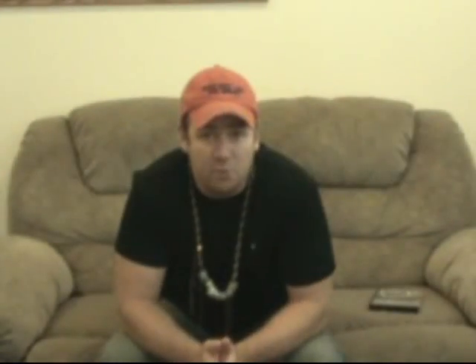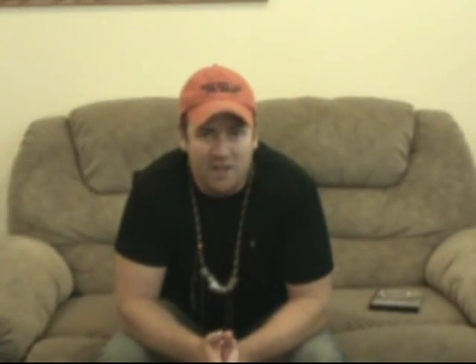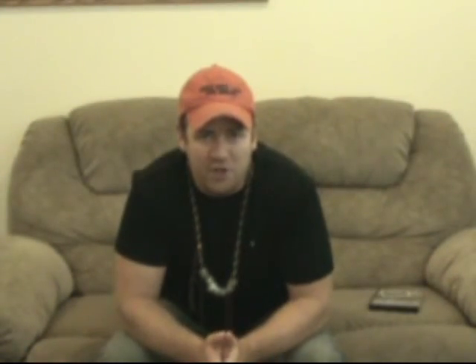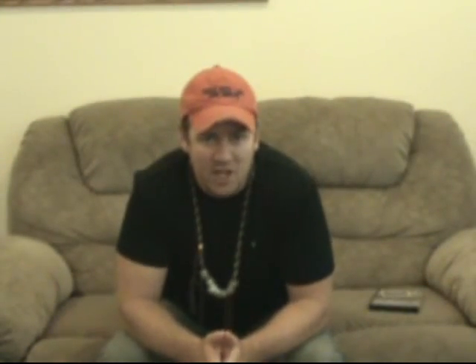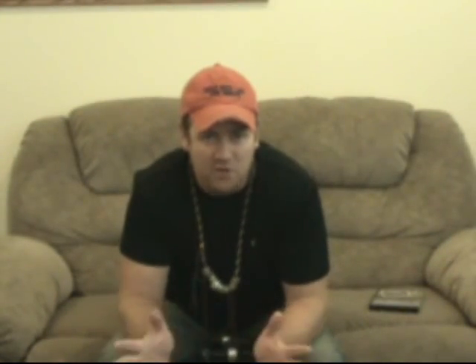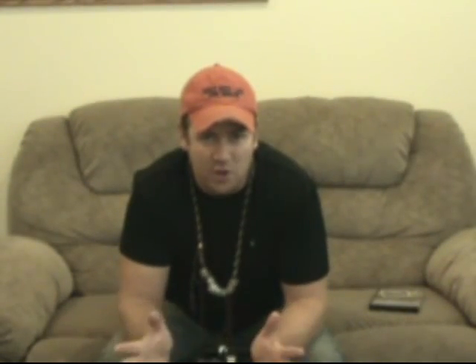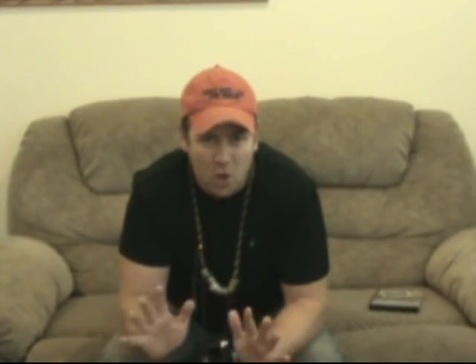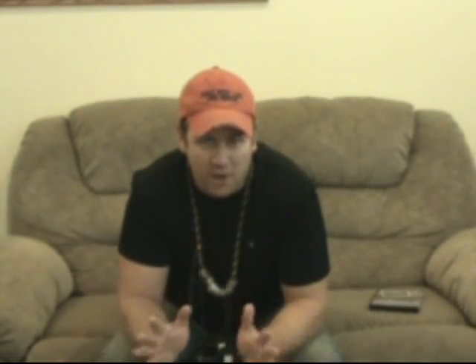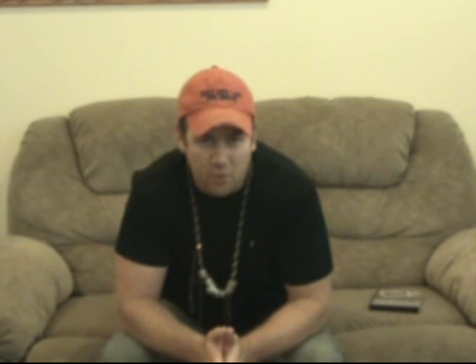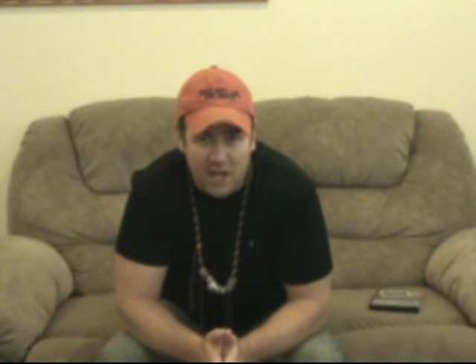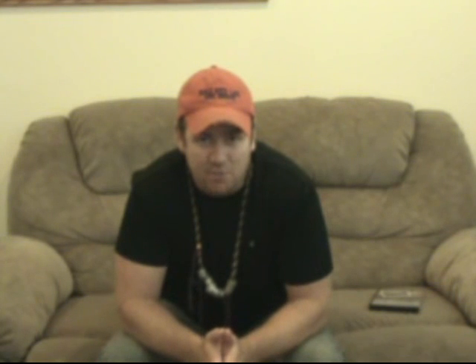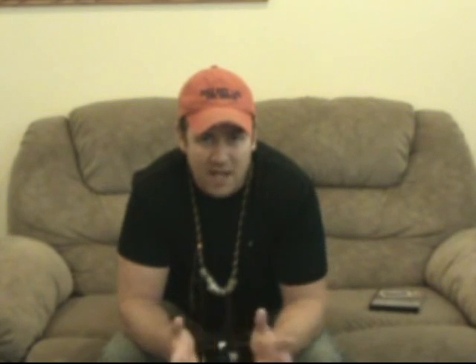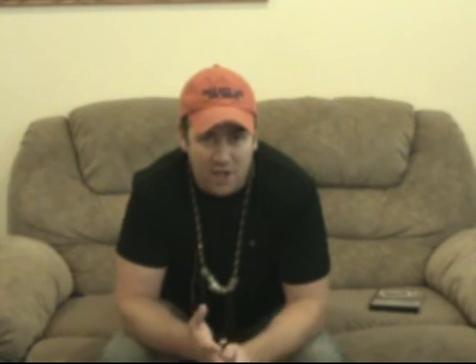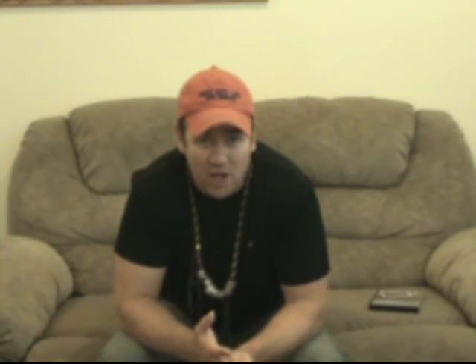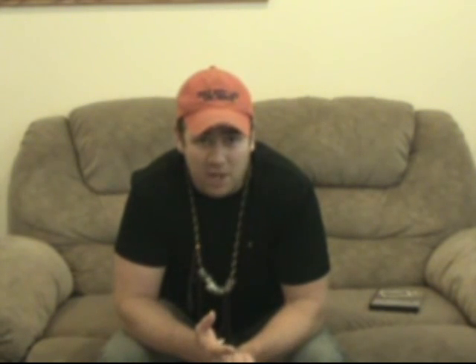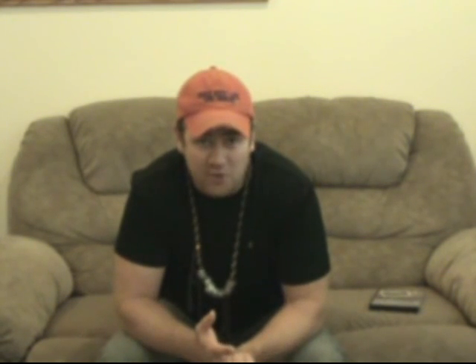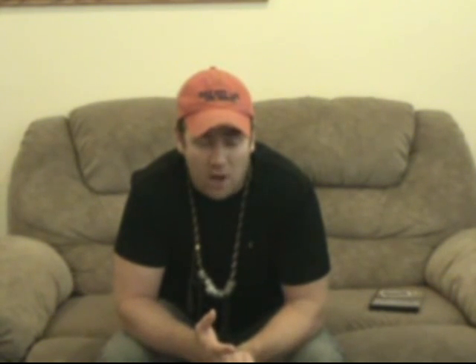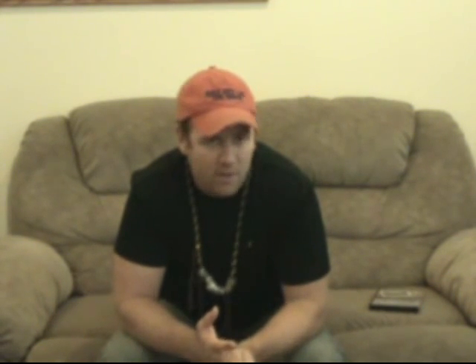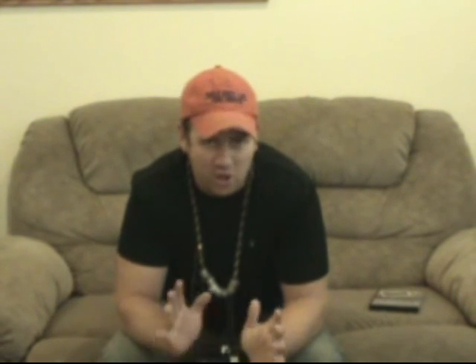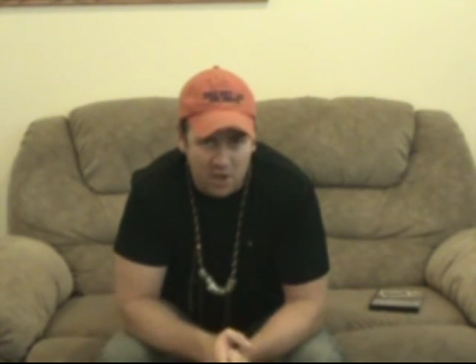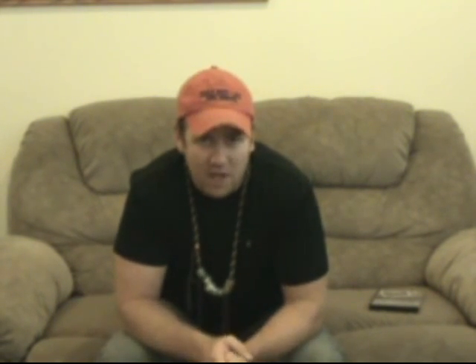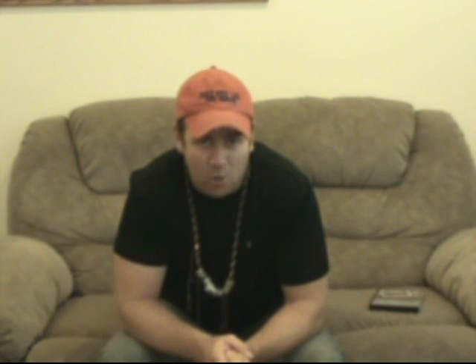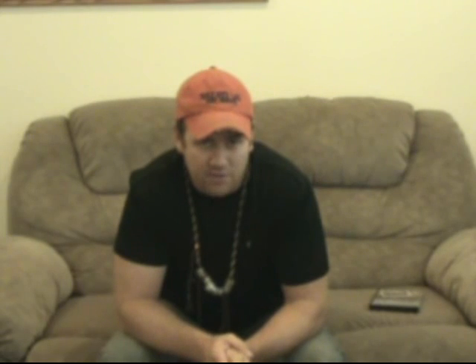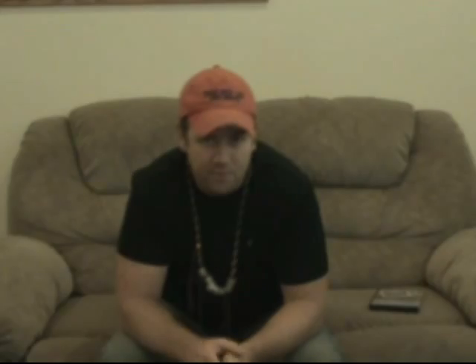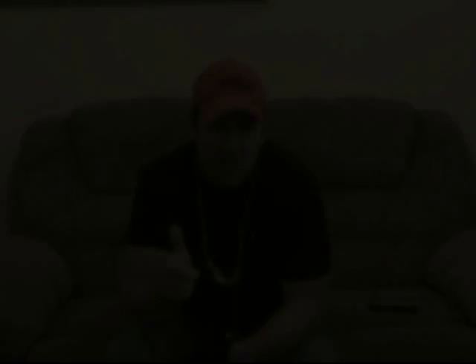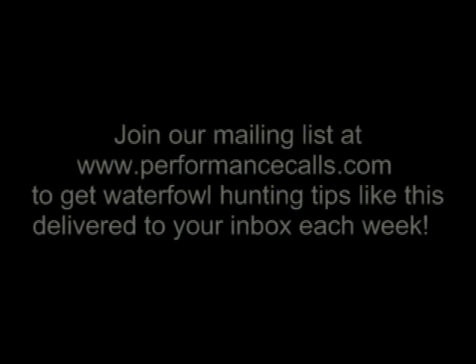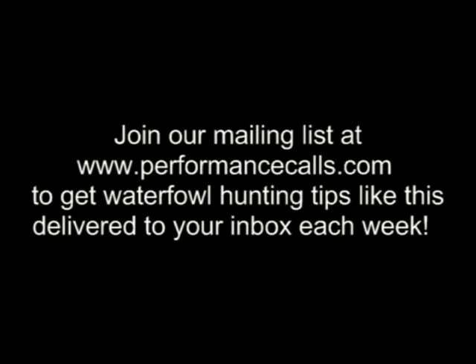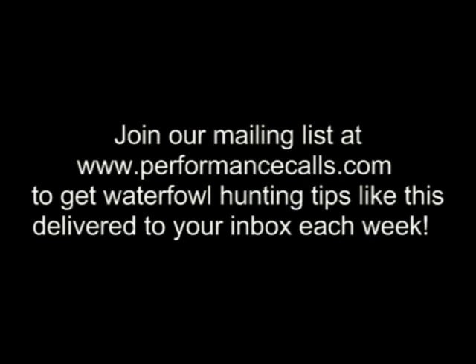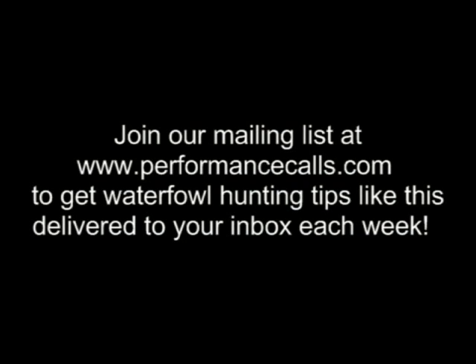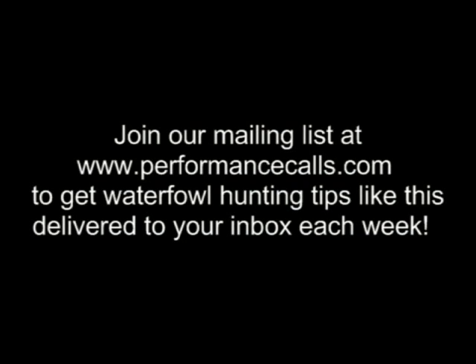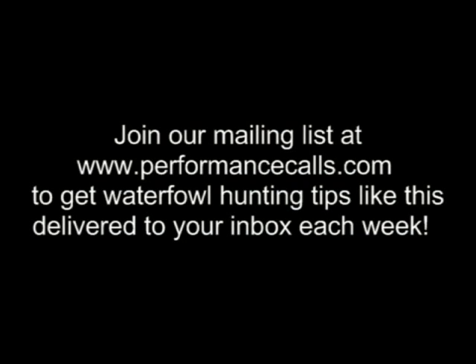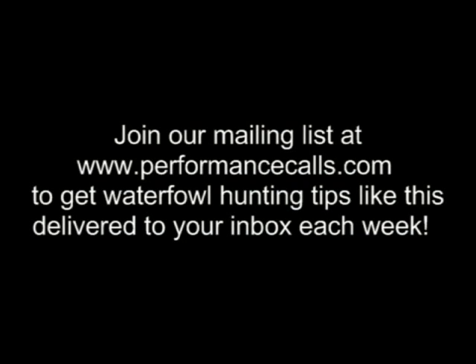That was some pretty exciting footage. It goes to show you when you've got a good spot and you learn how to play your goose call well, you're going to be killing a lot more geese. Thank you.